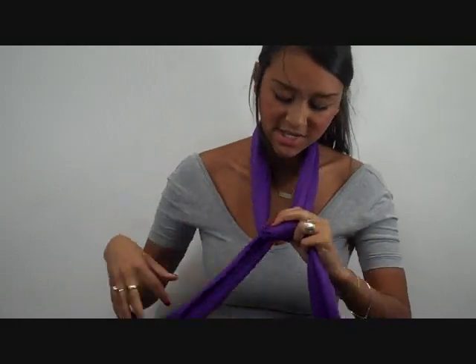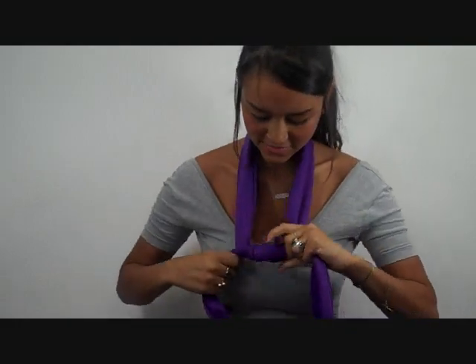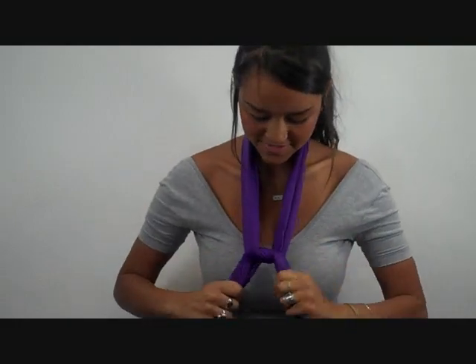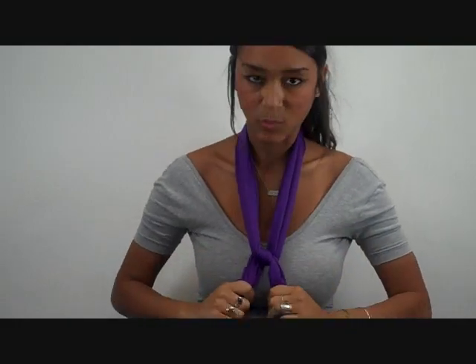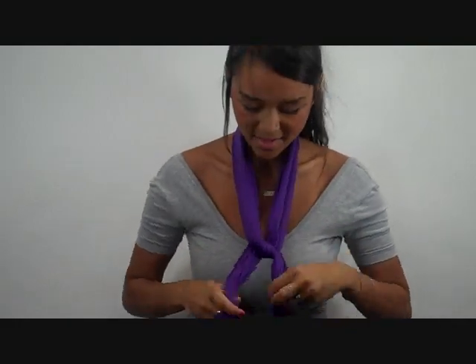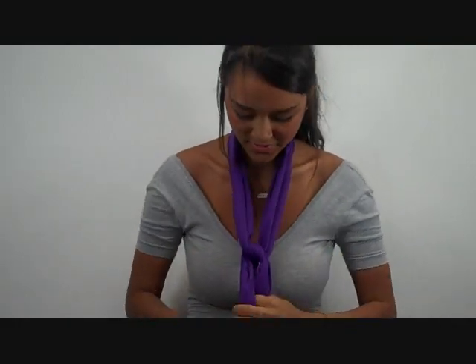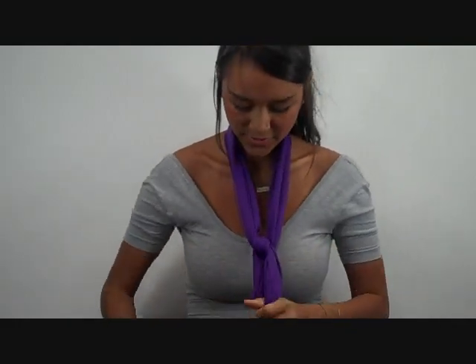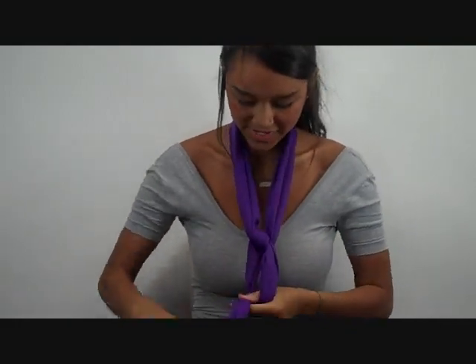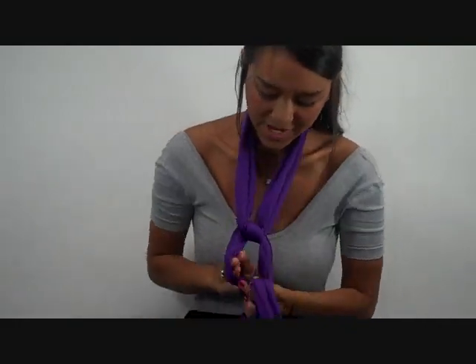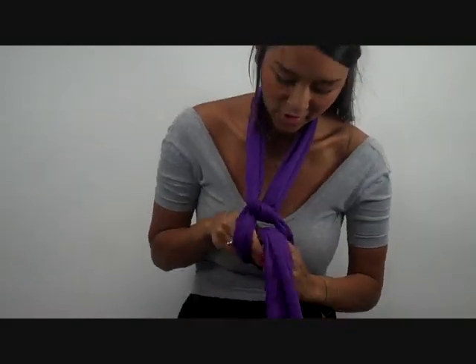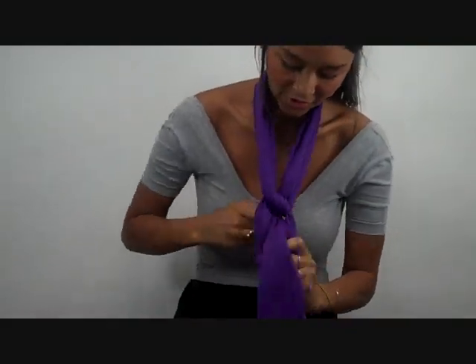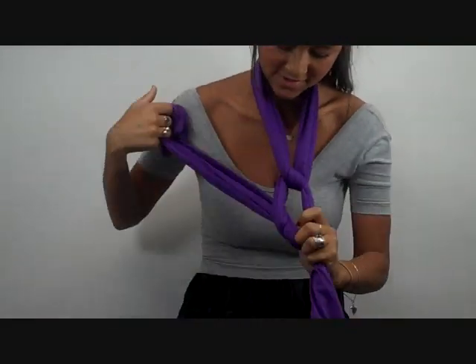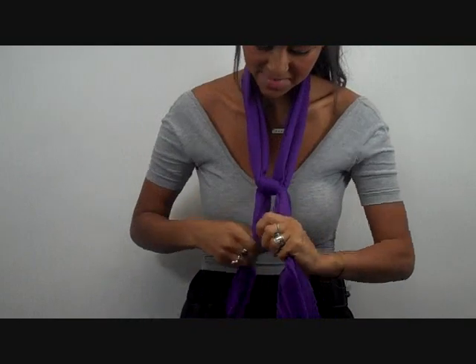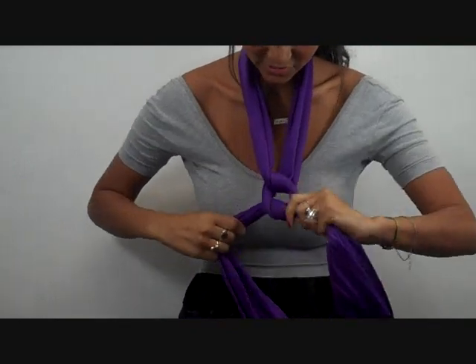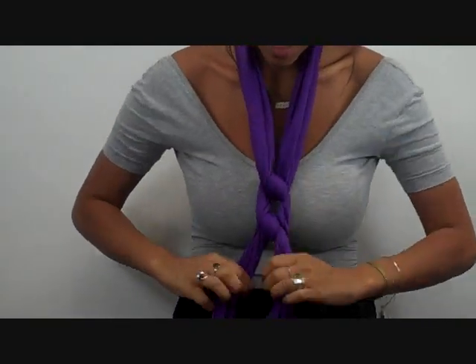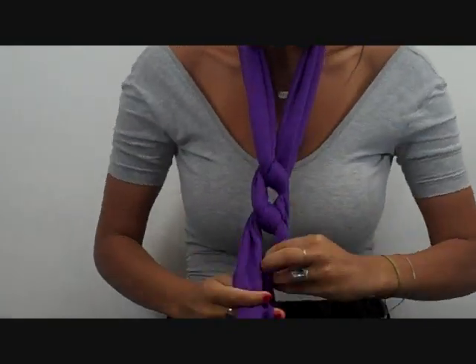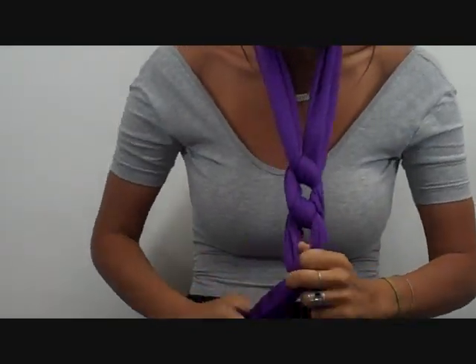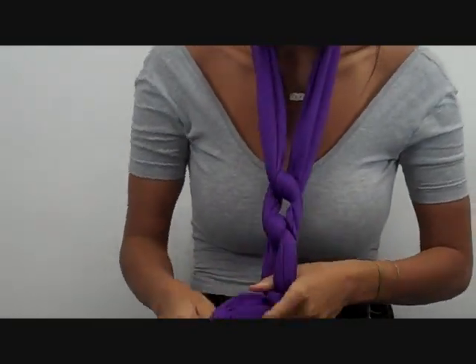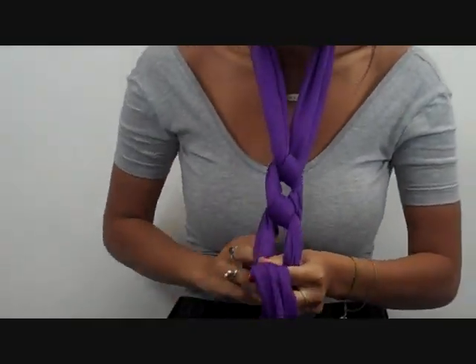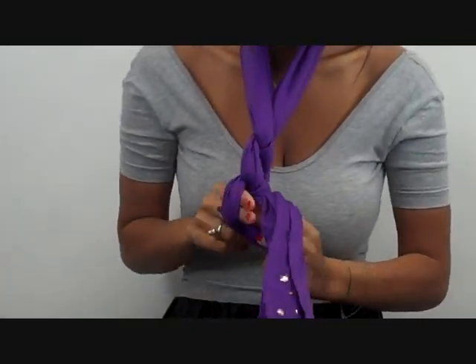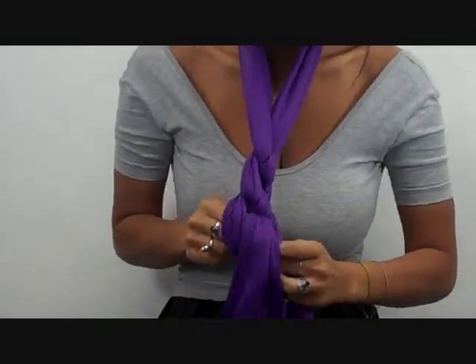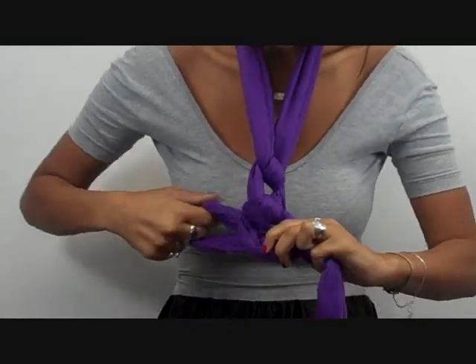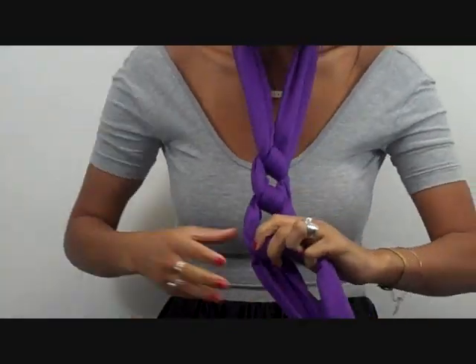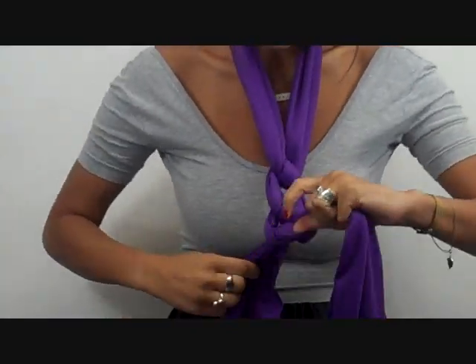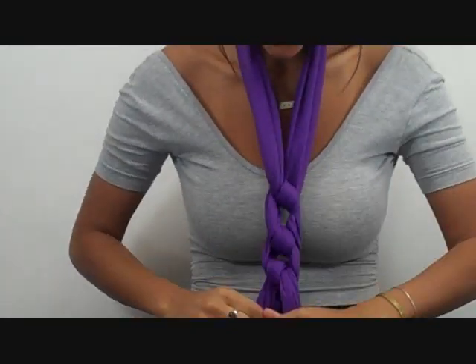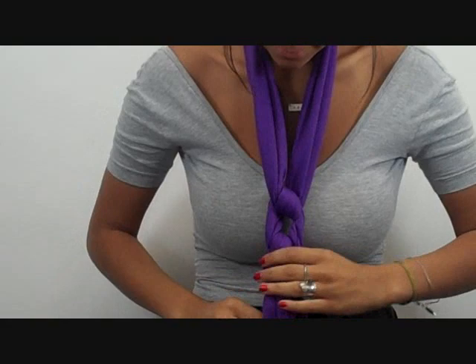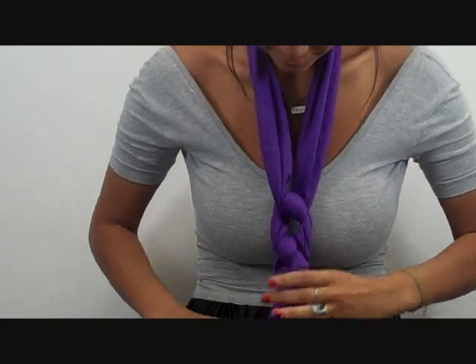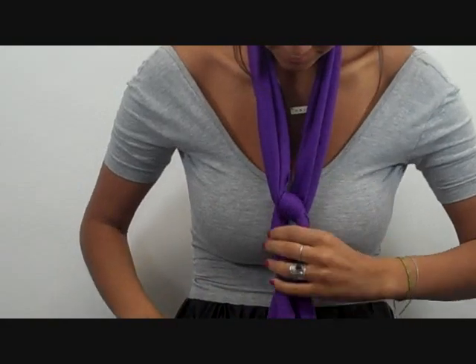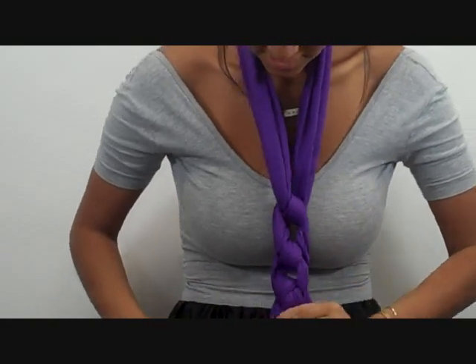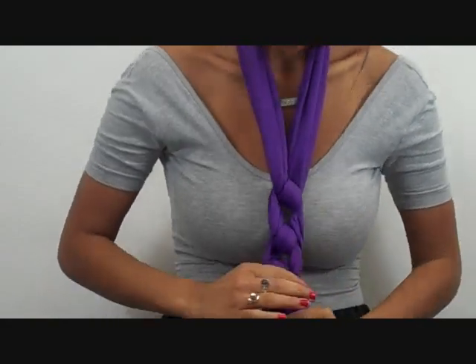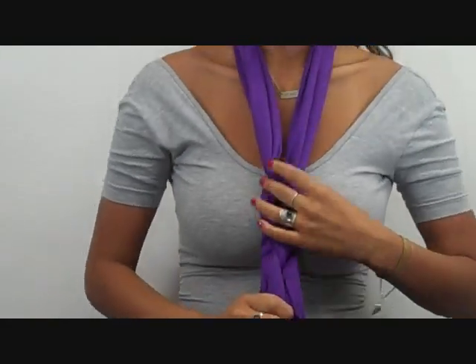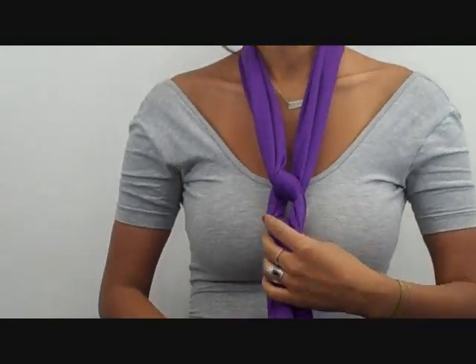Tie the scarf the same way so that it creates parallel knots and it makes it look like a pattern. You can do this as many times as you want. That's what it looks like with three.